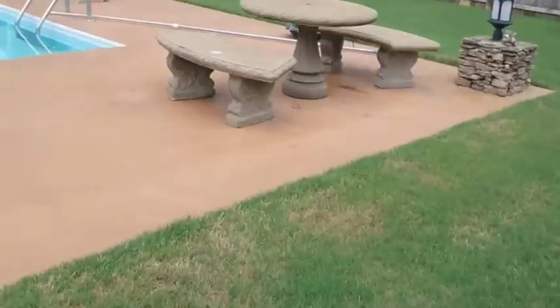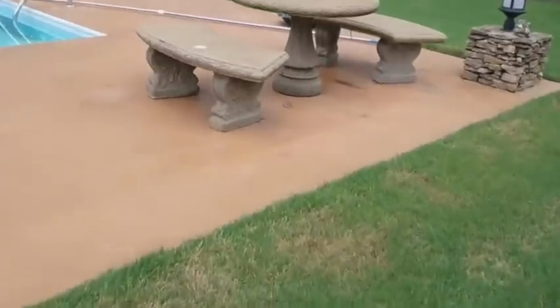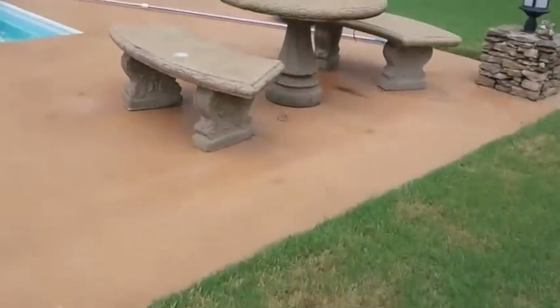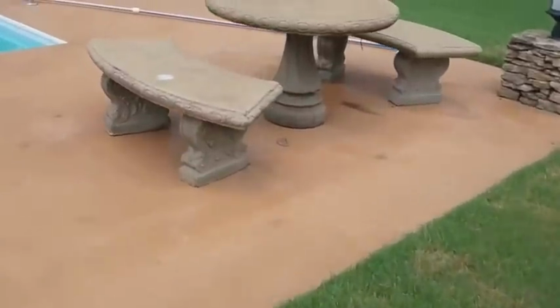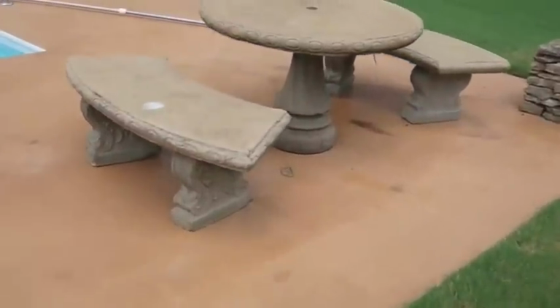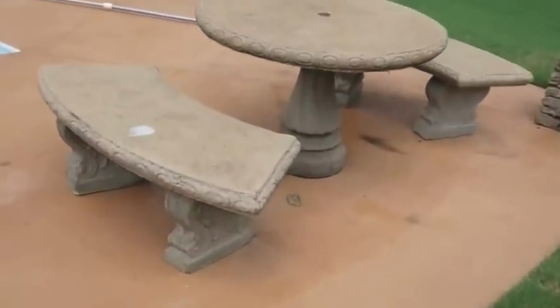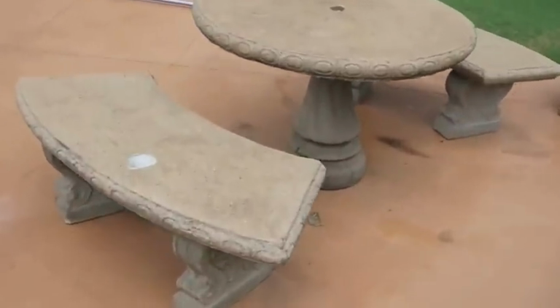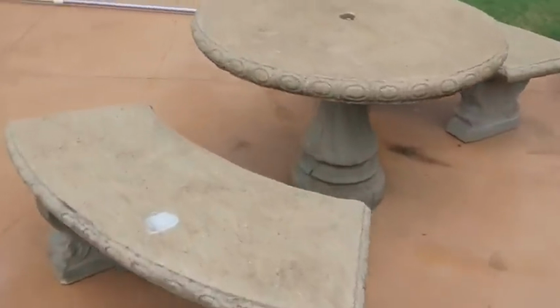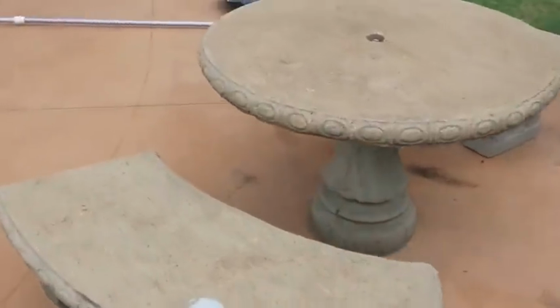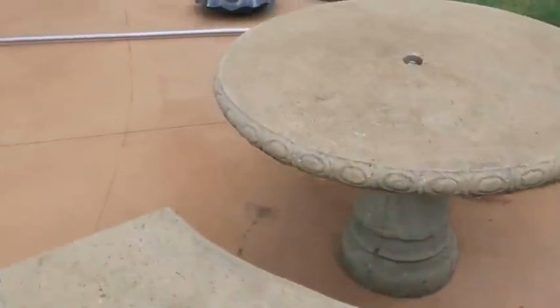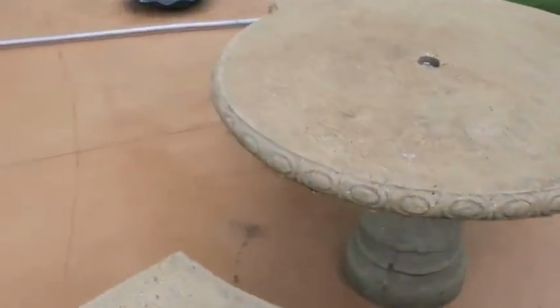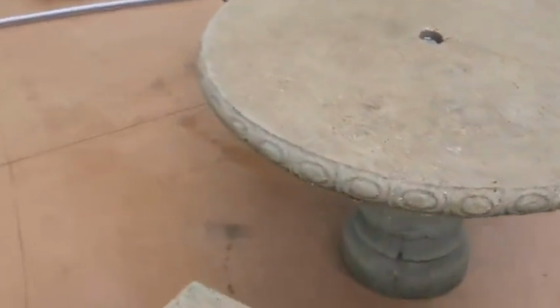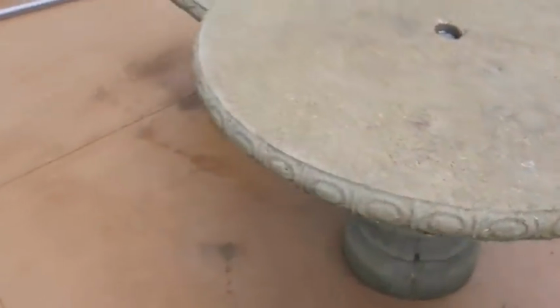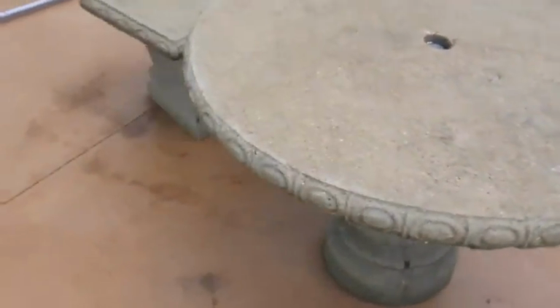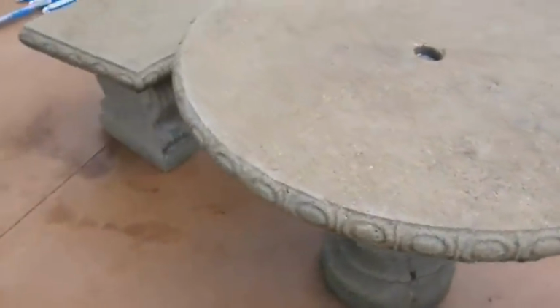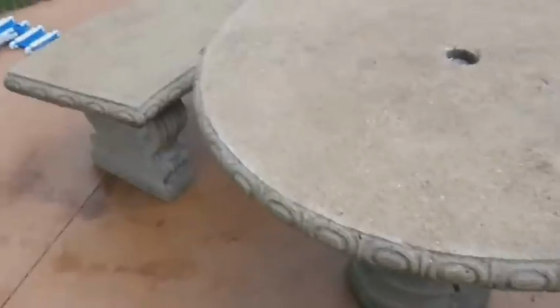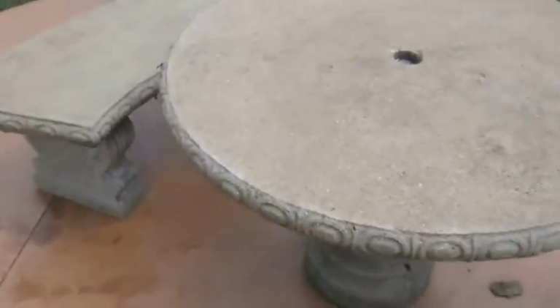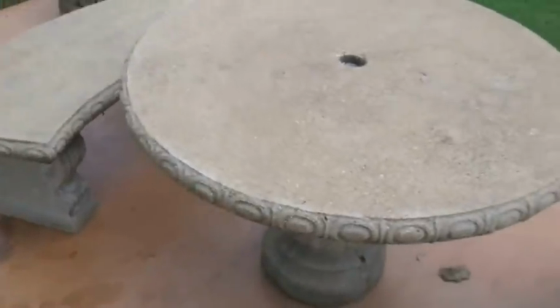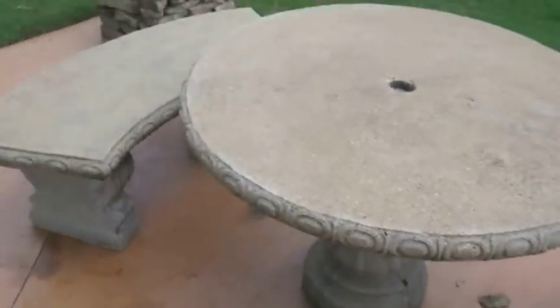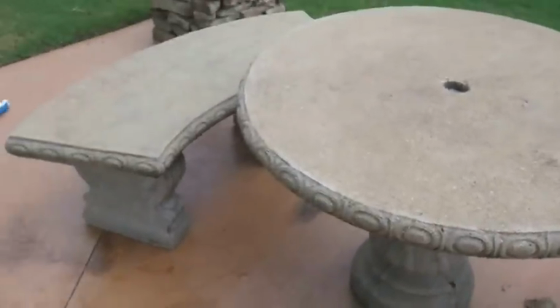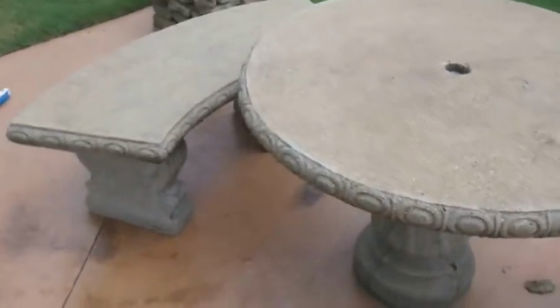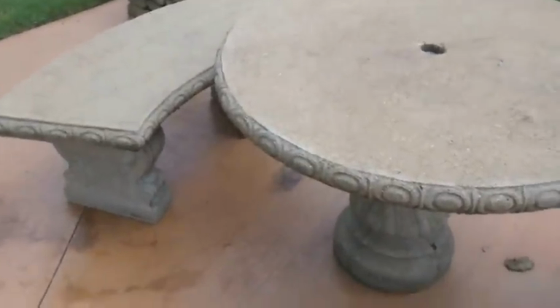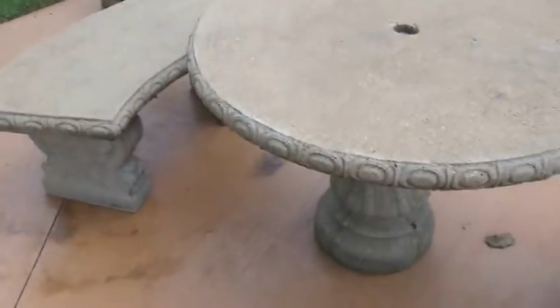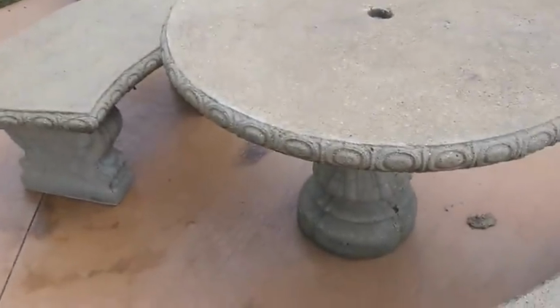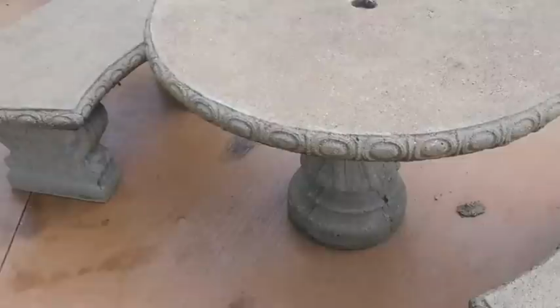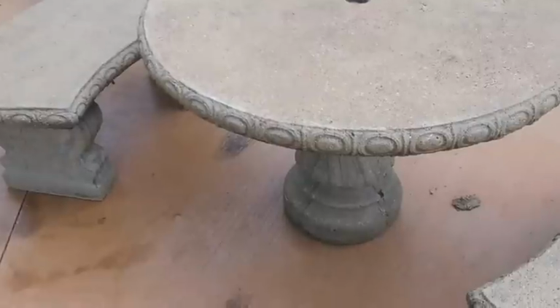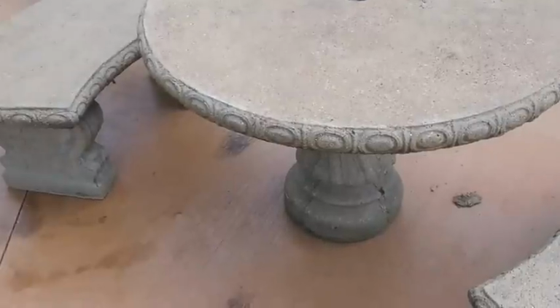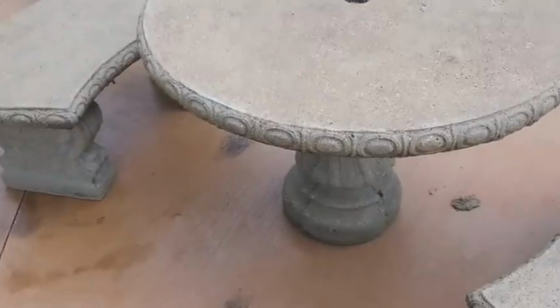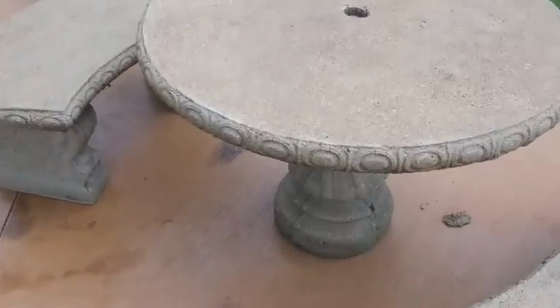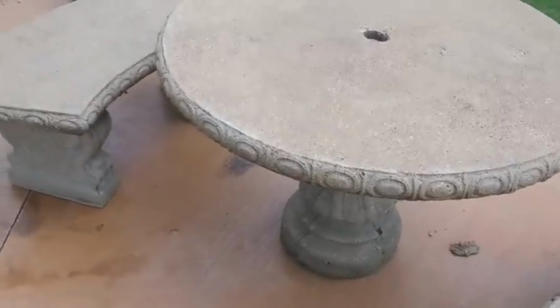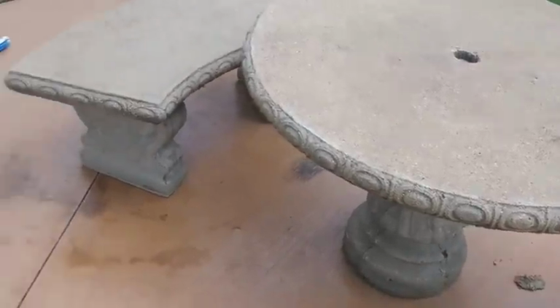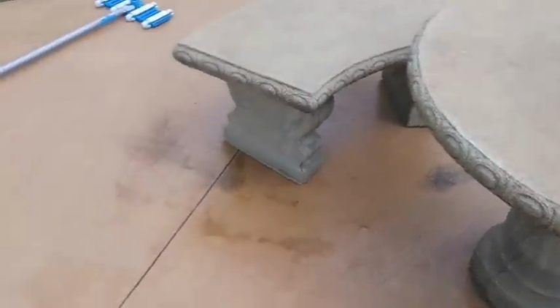This year our neighbor's pool messed up and they had to get rid of it. They asked if we wanted their concrete table set, and of course we said yes. My husband went down, we cleaned it up, sealed it, and it's just a great addition to our backyard.